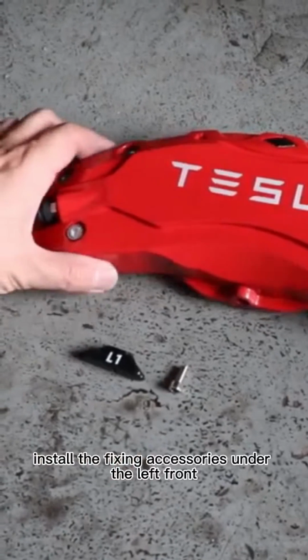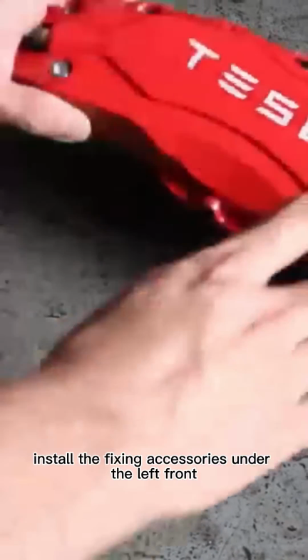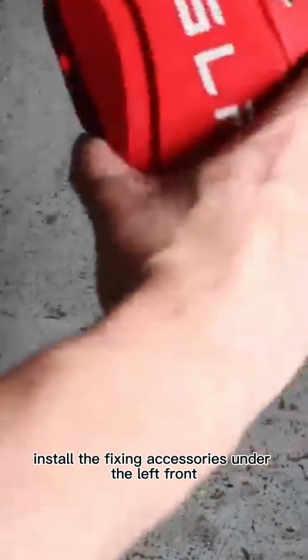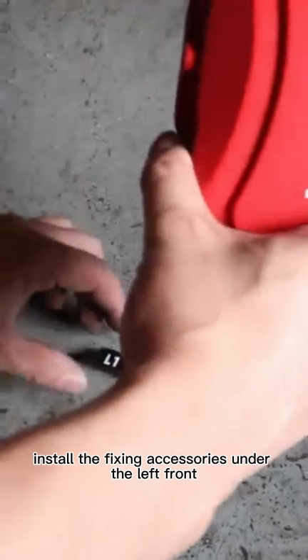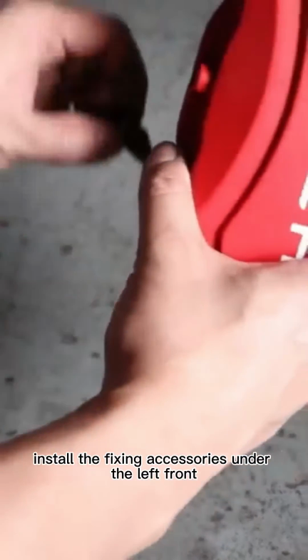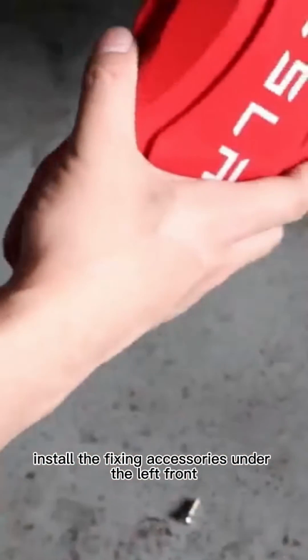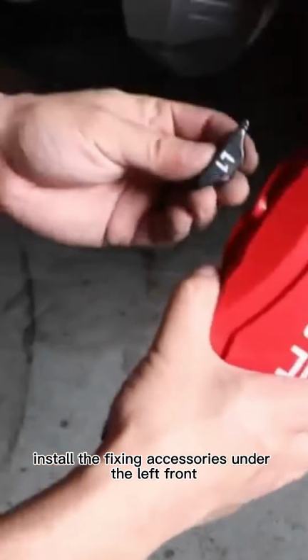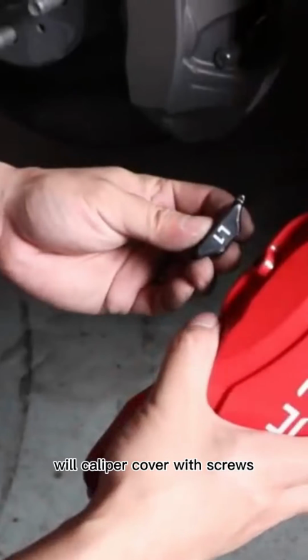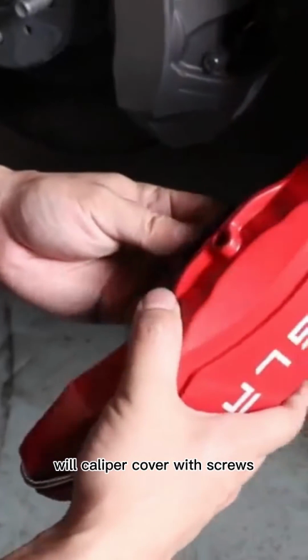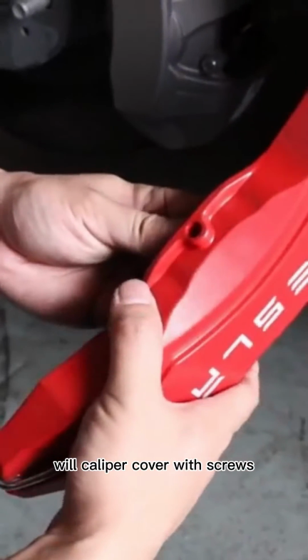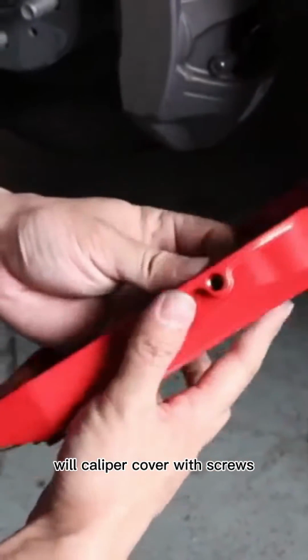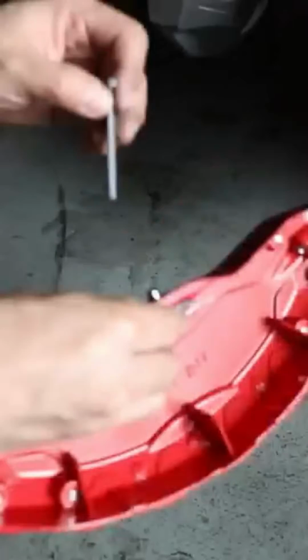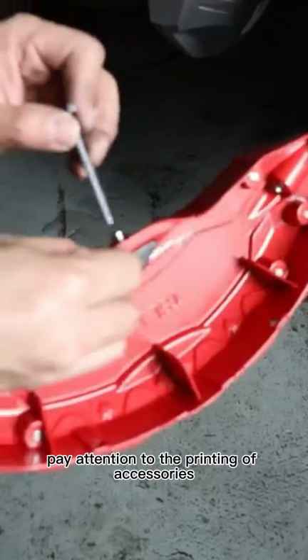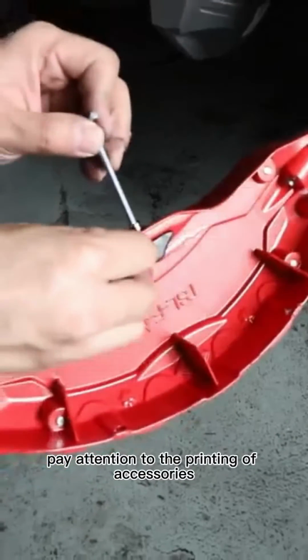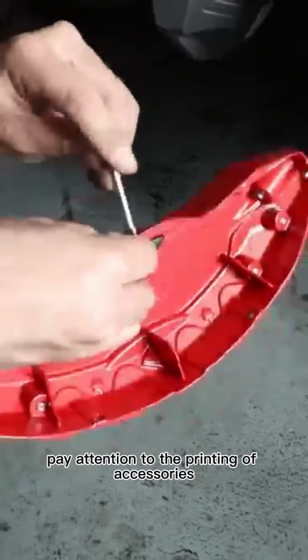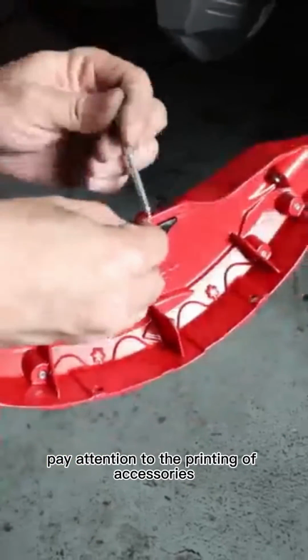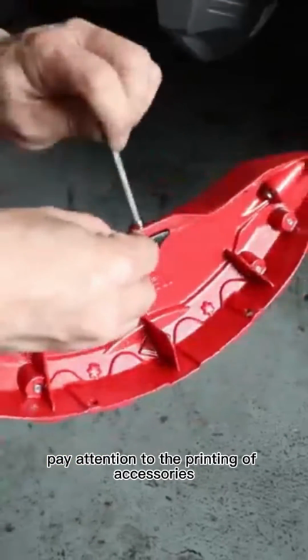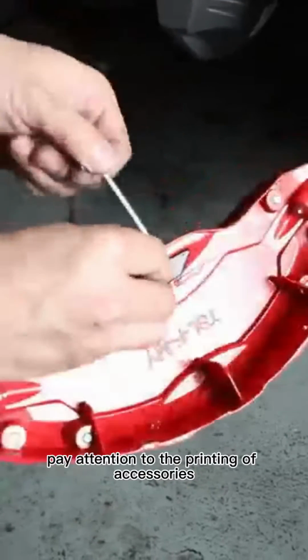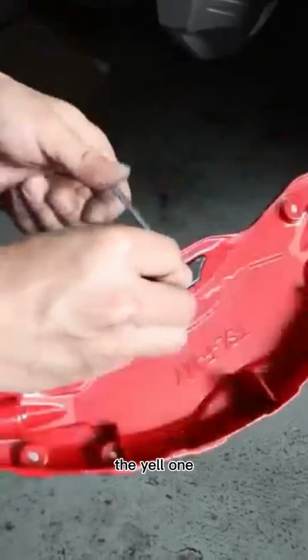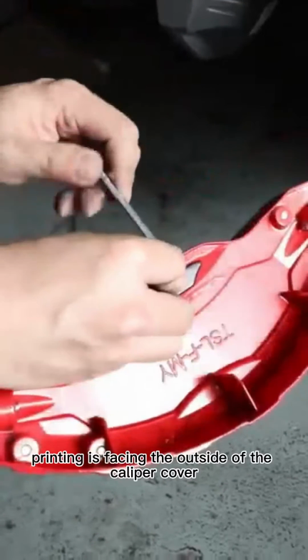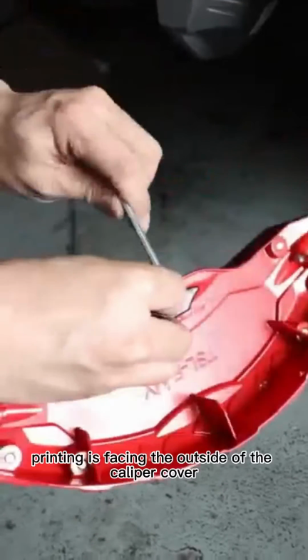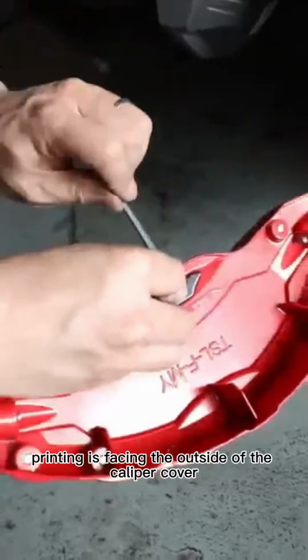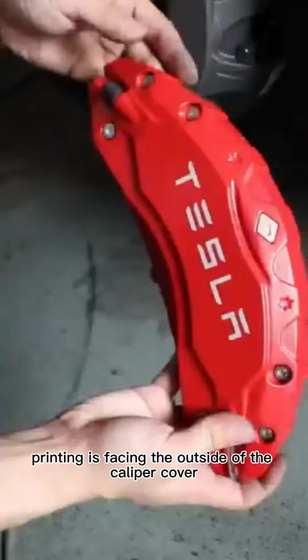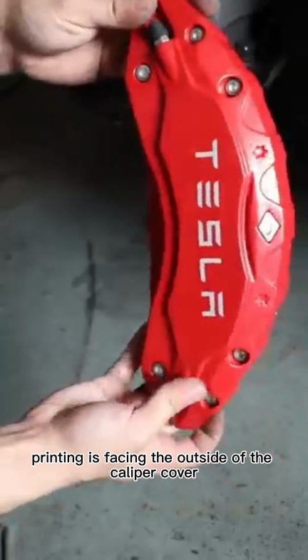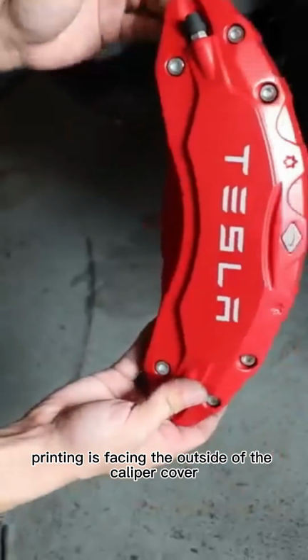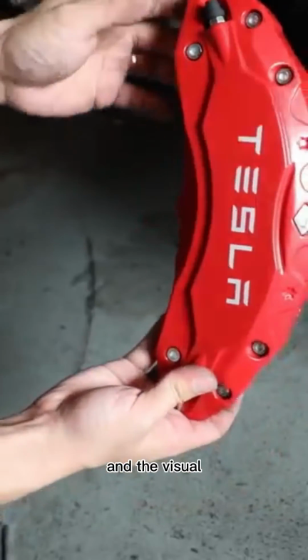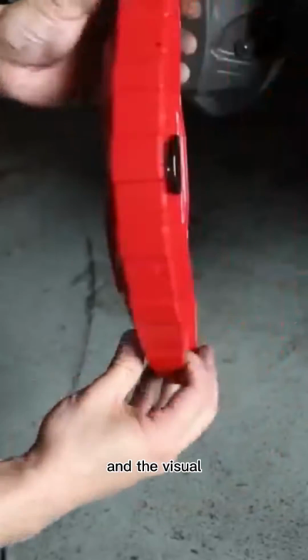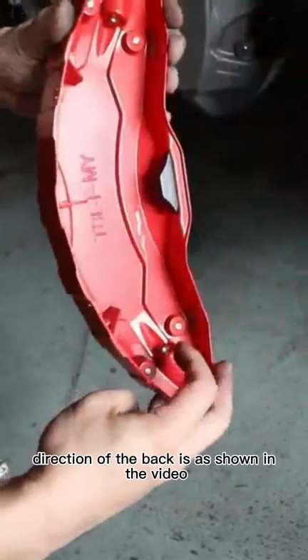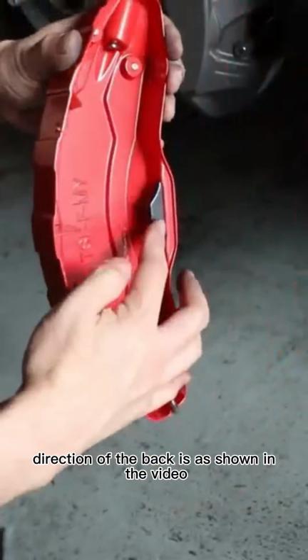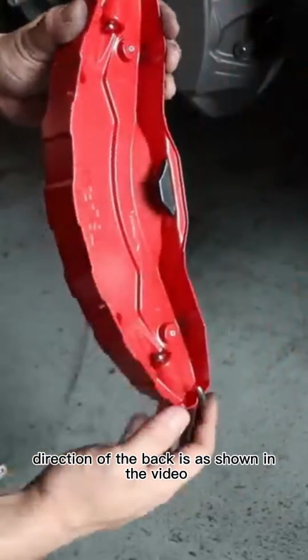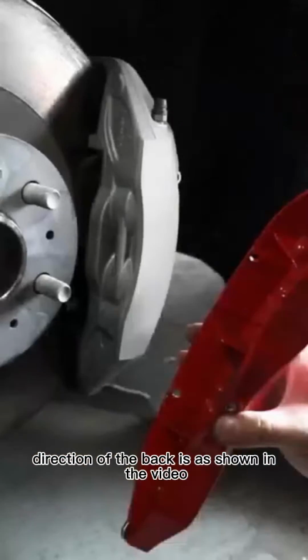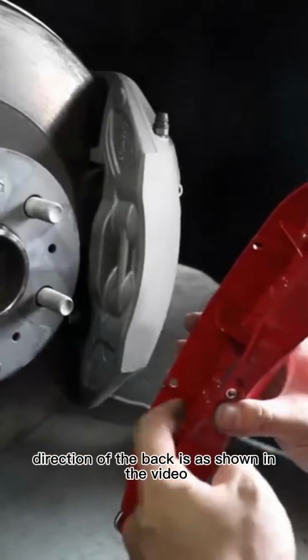Install the fixing accessories under the left front wheel caliper cover with screws. Pay attention to the printing of accessories — the L1 printing is facing the outside of the caliper cover, and the visual direction of the back is as shown in the video.